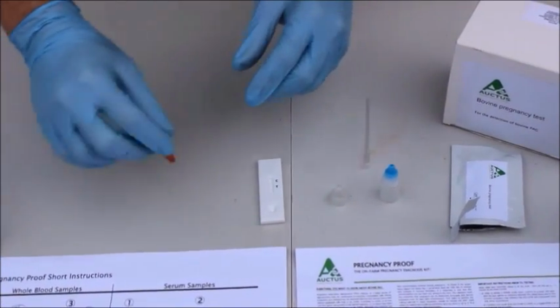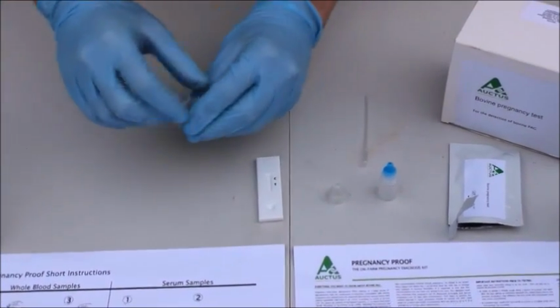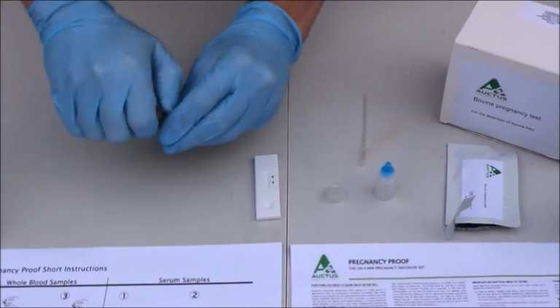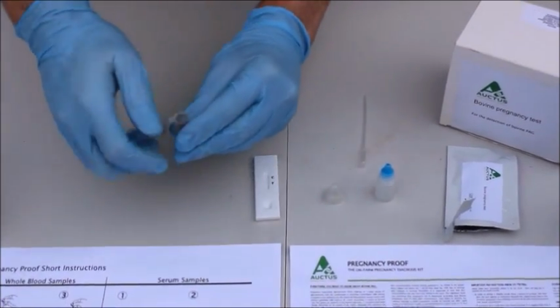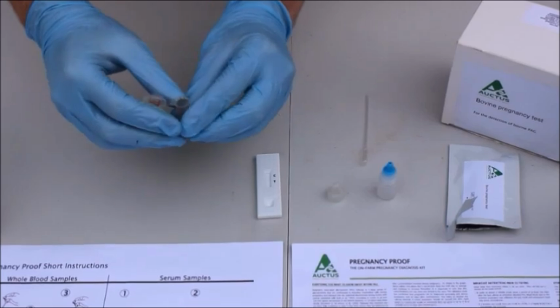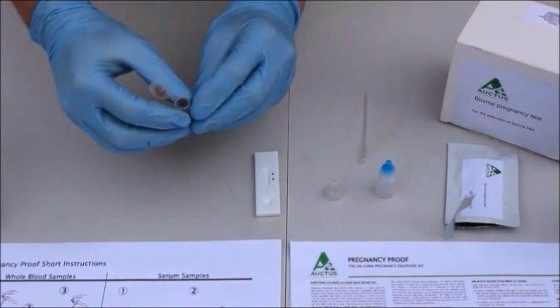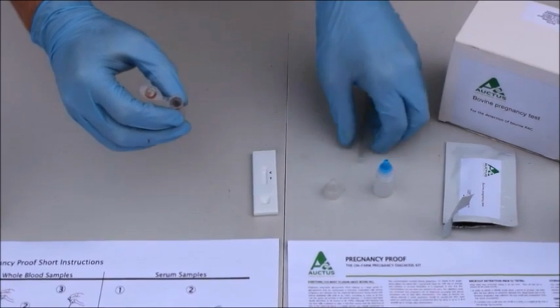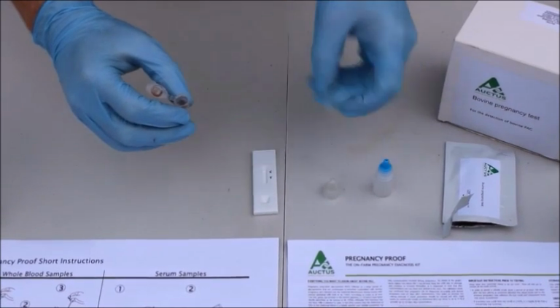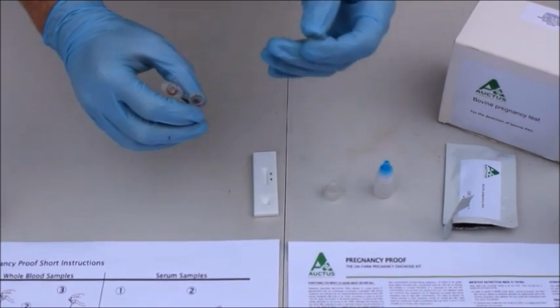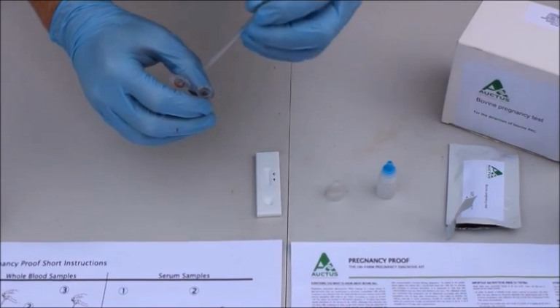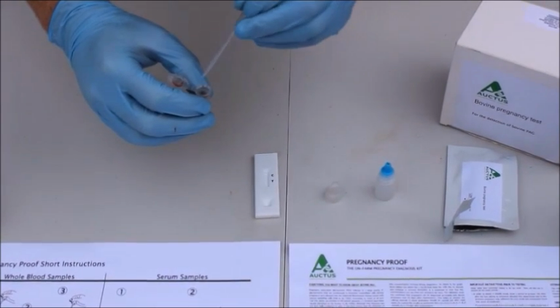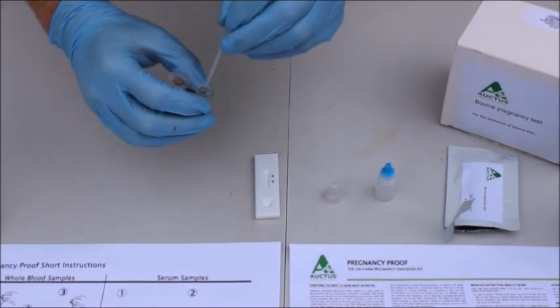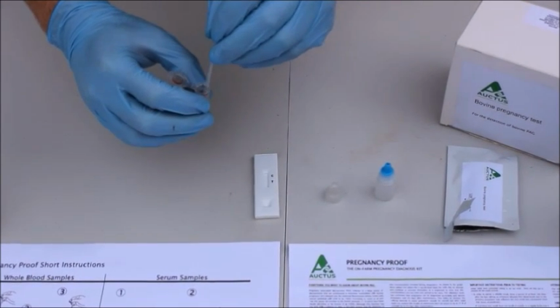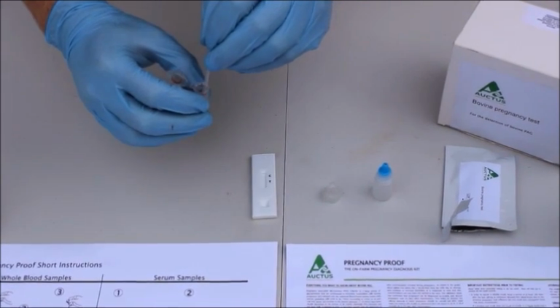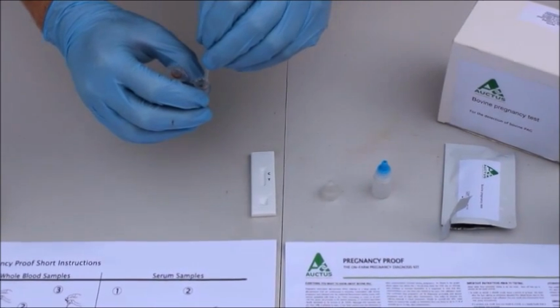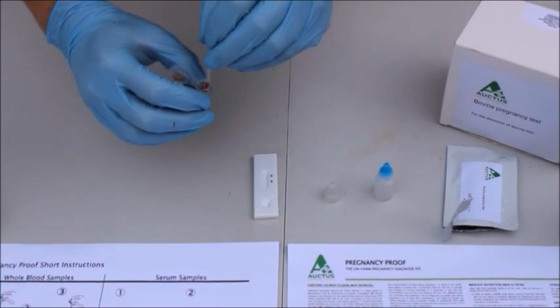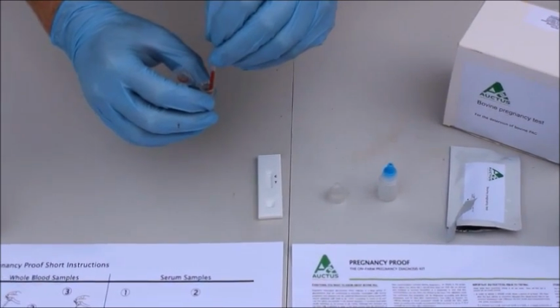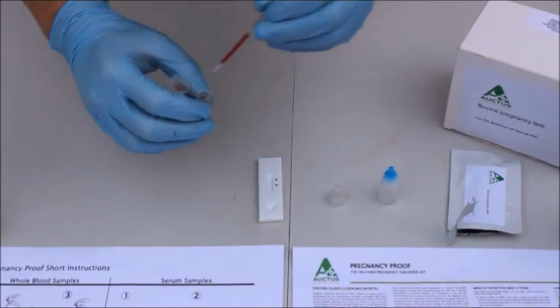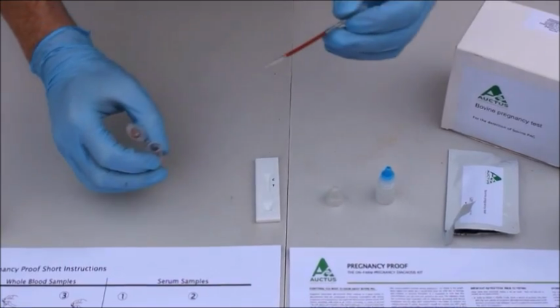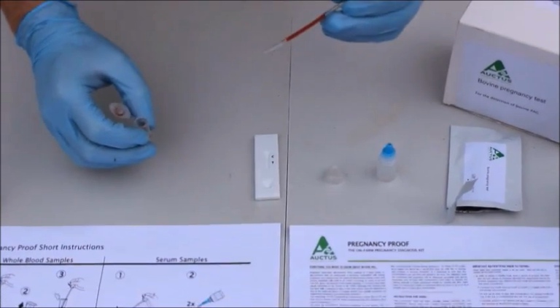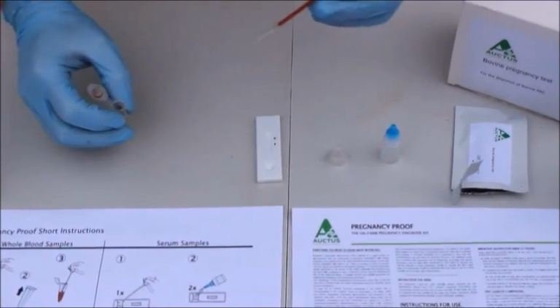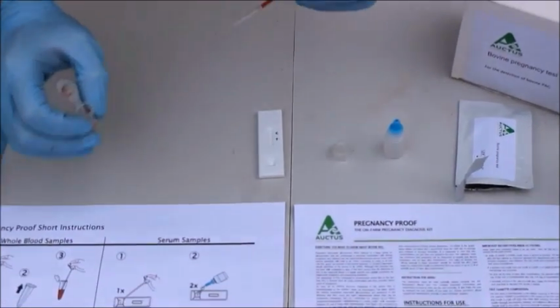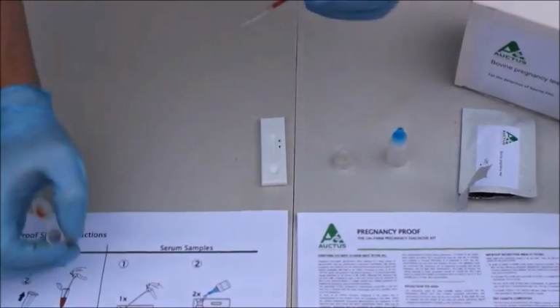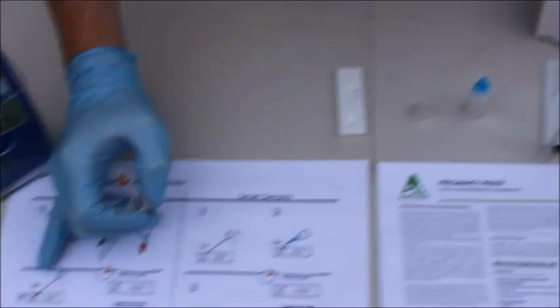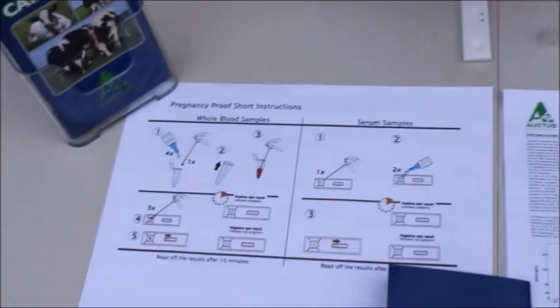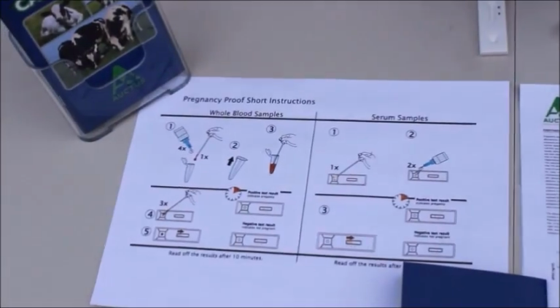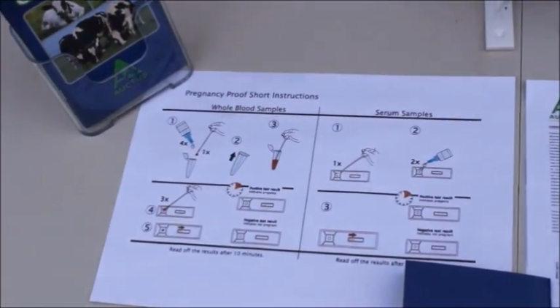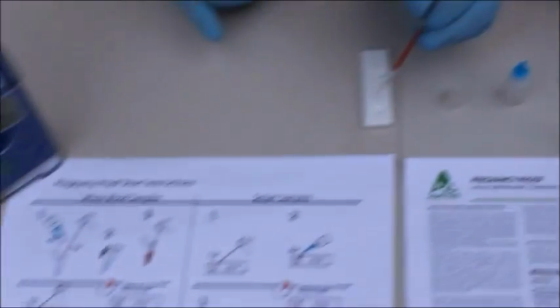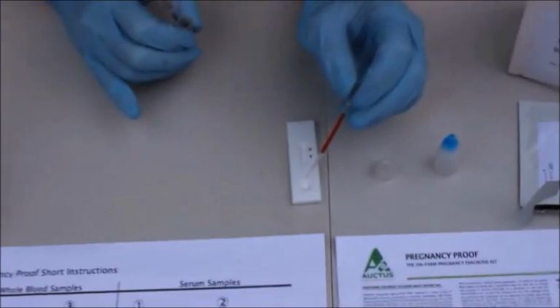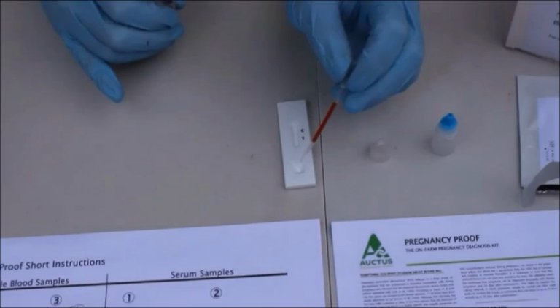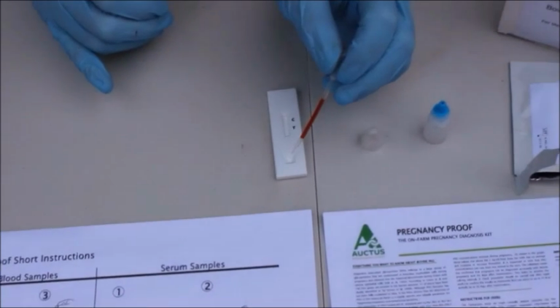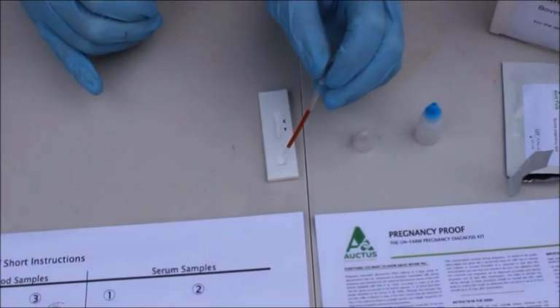Once this is done, we simply take the pipette and squeeze it initially to take up the solution, and then we want to add three drops of the solution into the well of the test cassette.